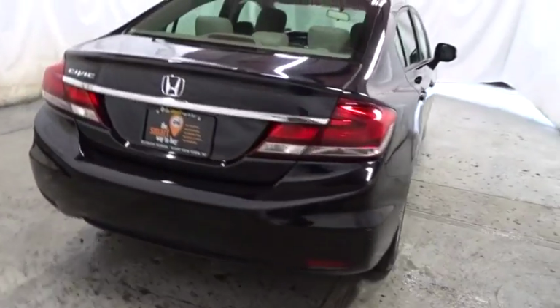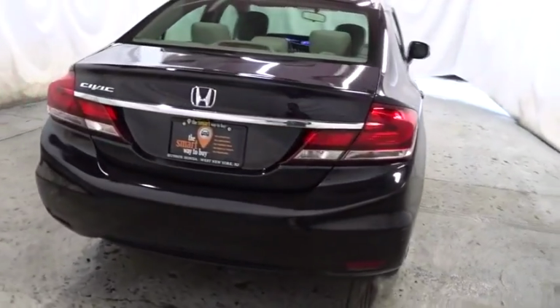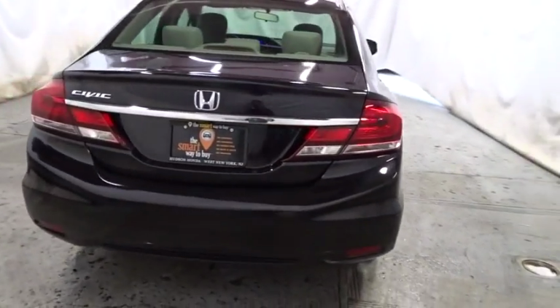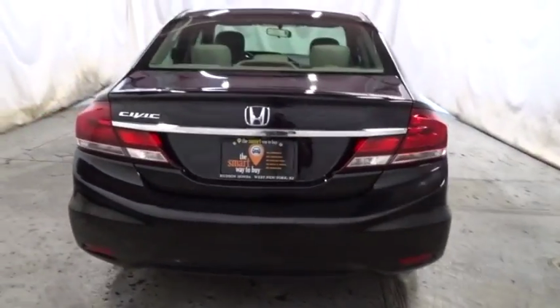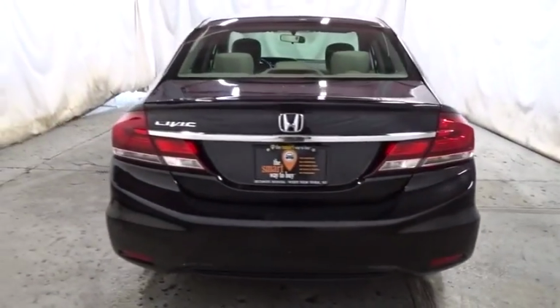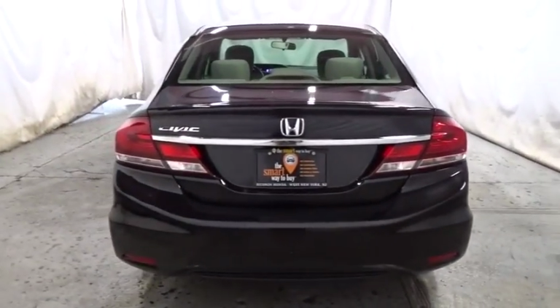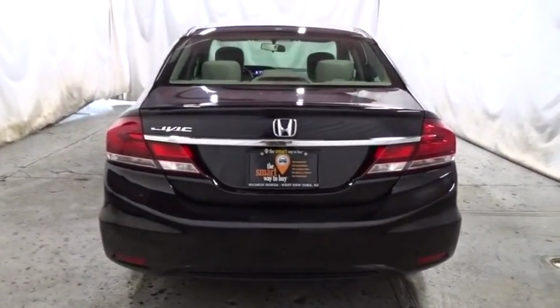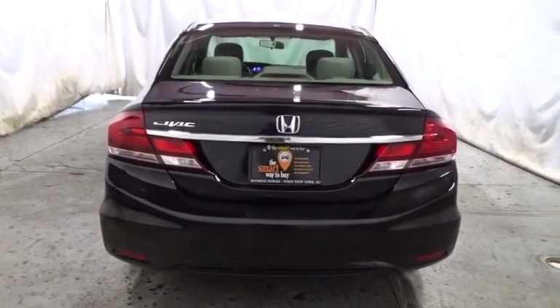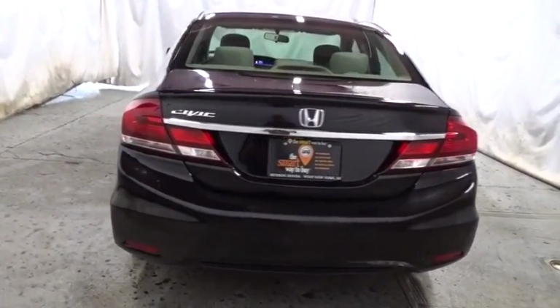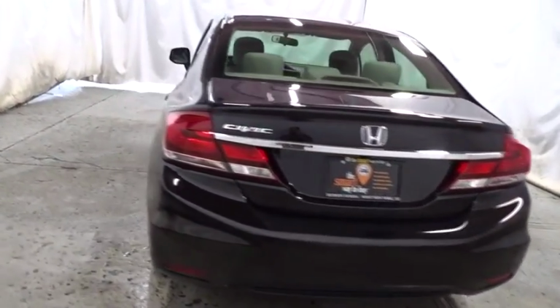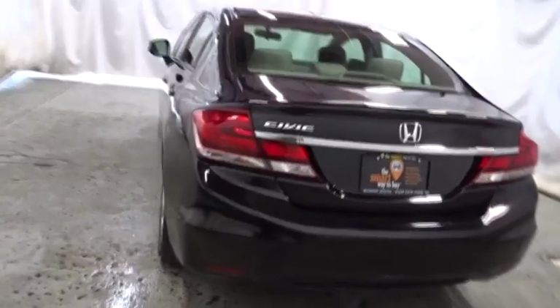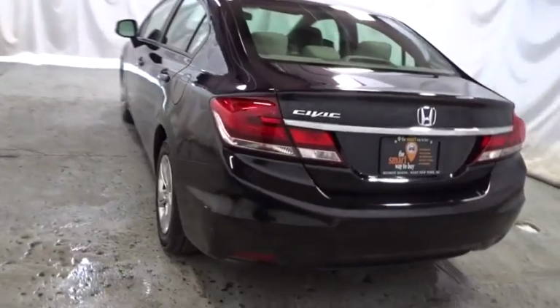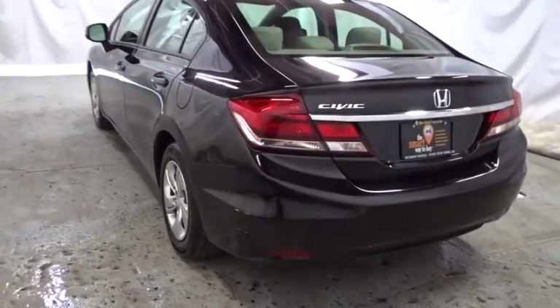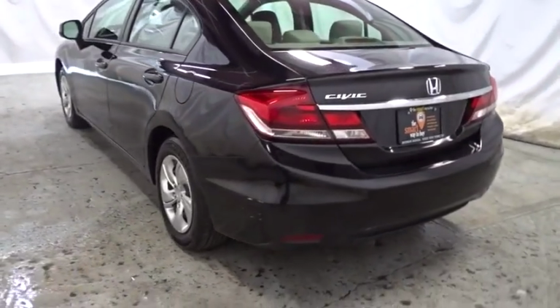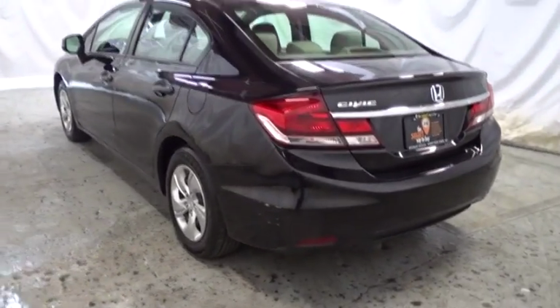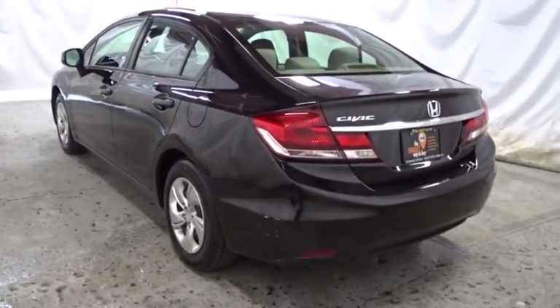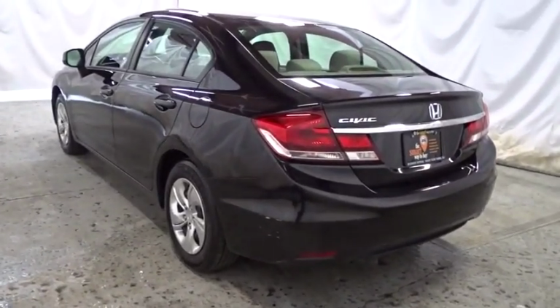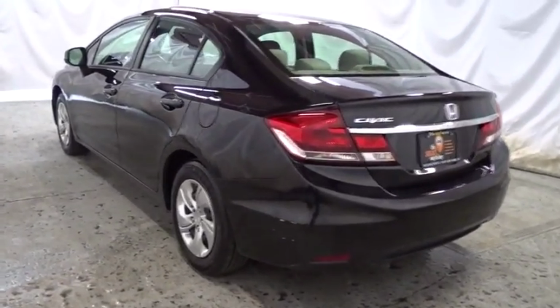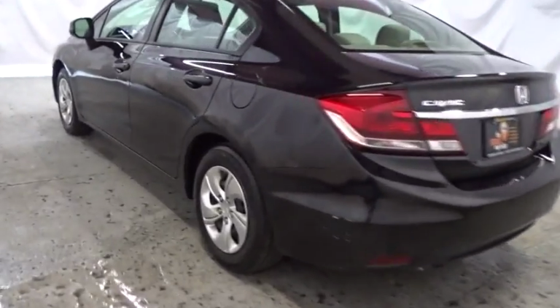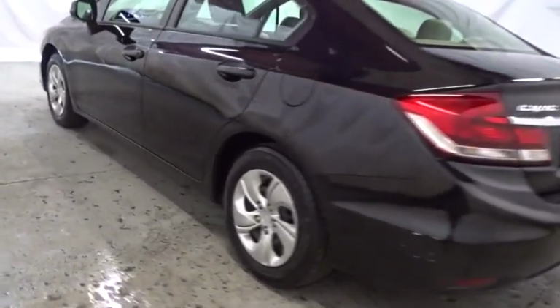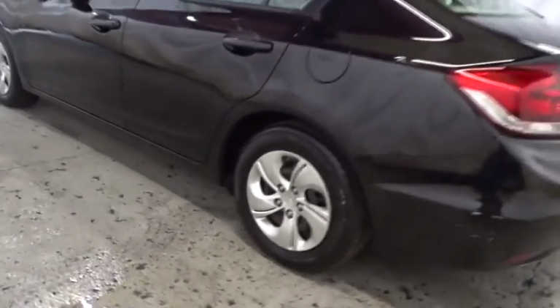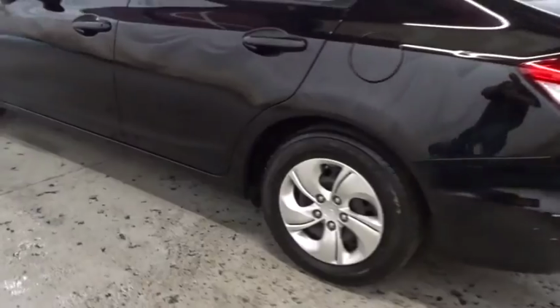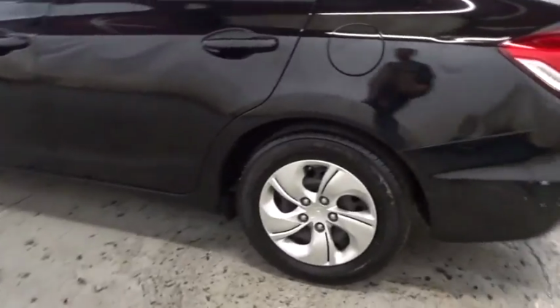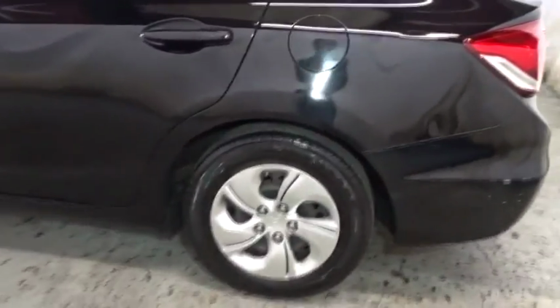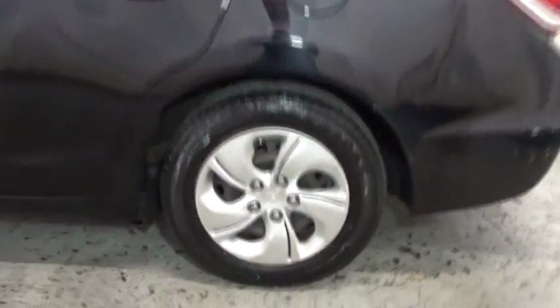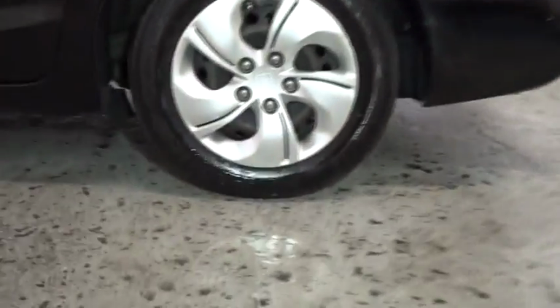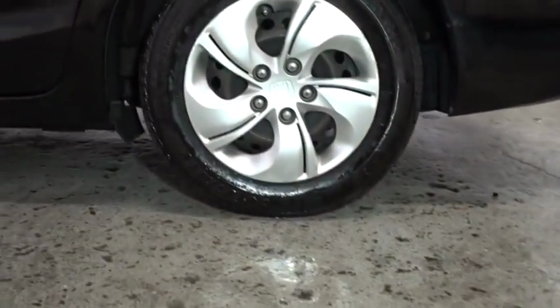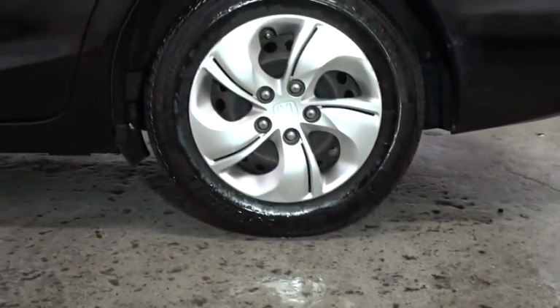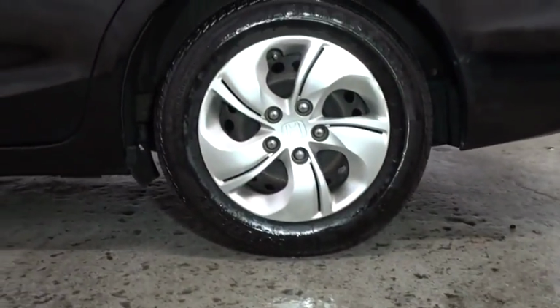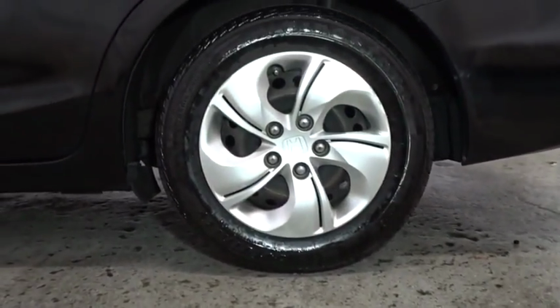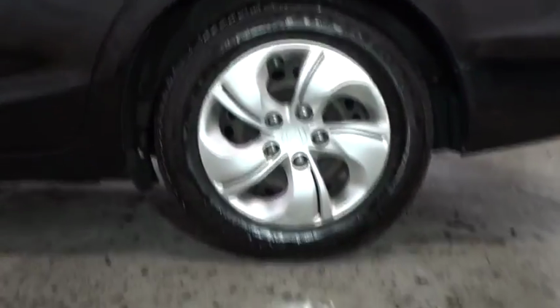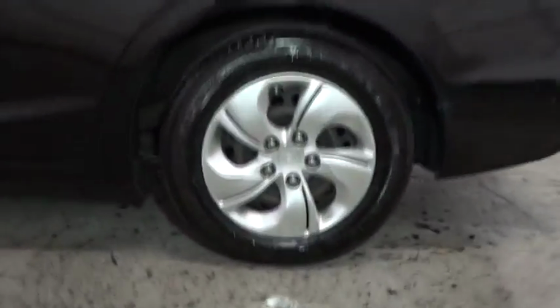Cargo area lights, ventilated front disc brakes, side curtain airbag, vehicle stability assist, brake assist, daytime running lights, intermittent wipers, power outlets, power mirrors, map lights. Come see the car for yourself.